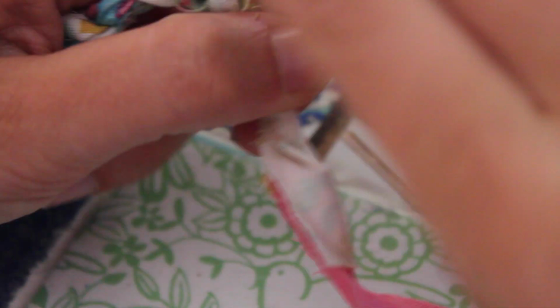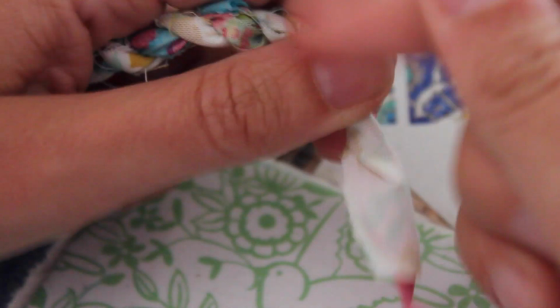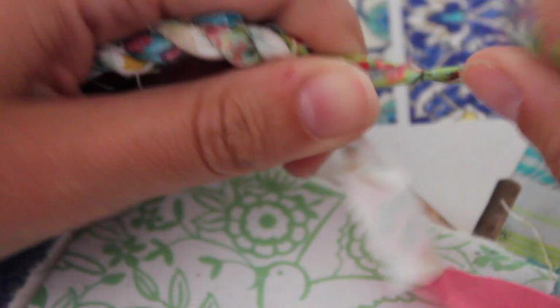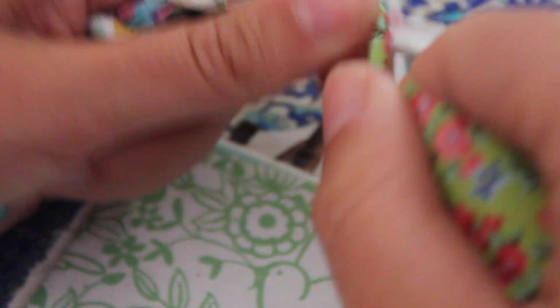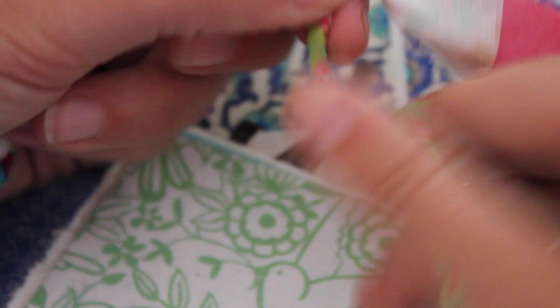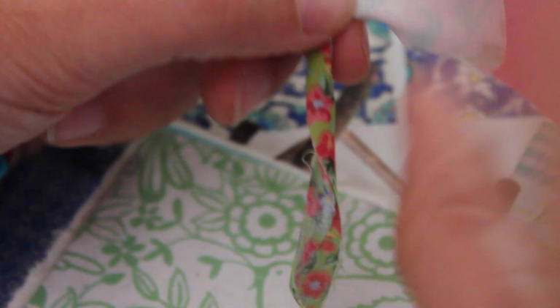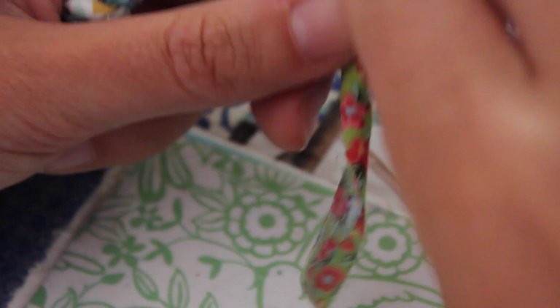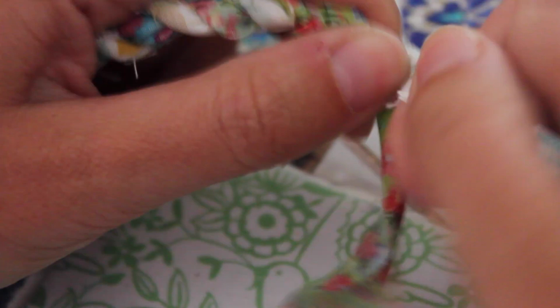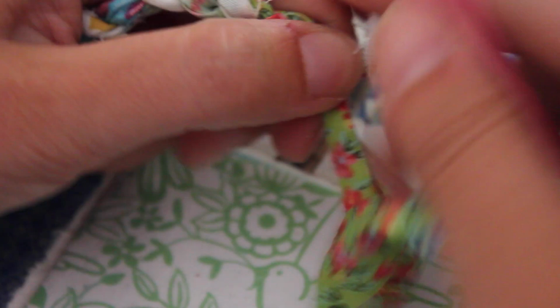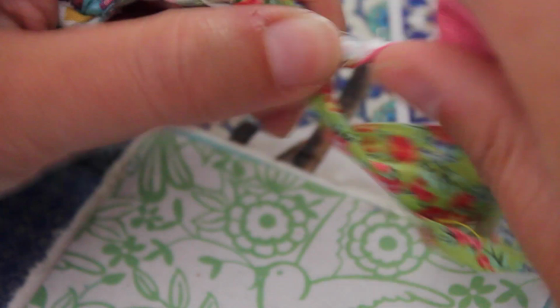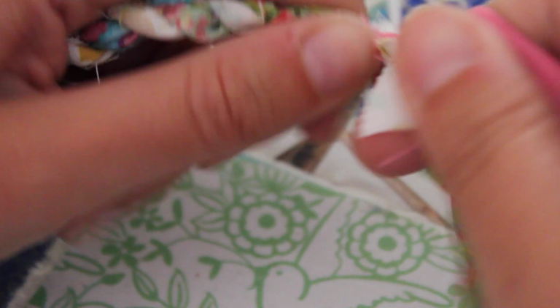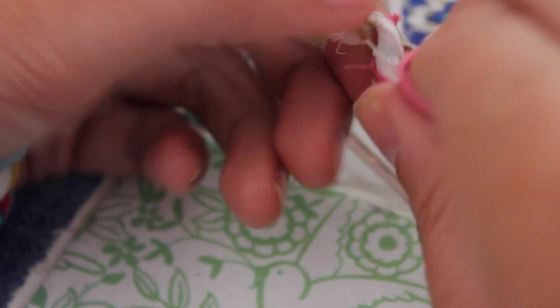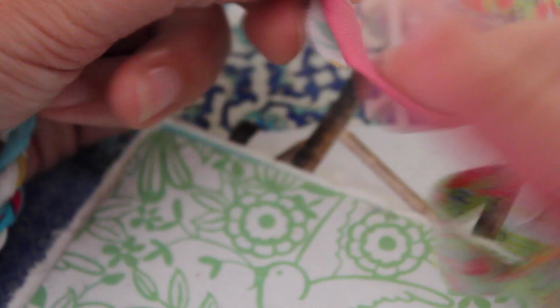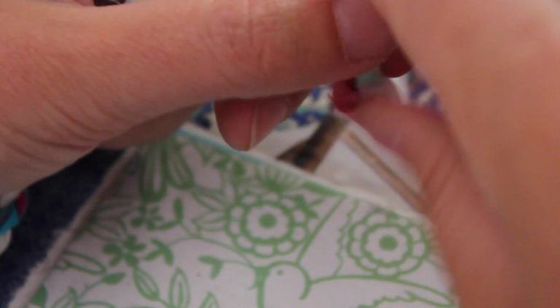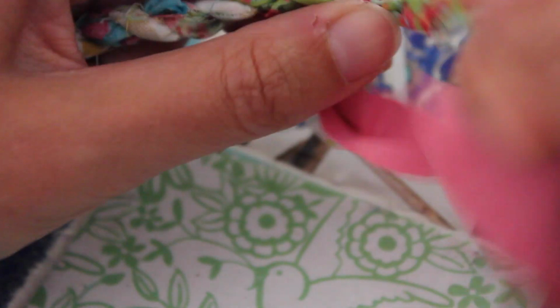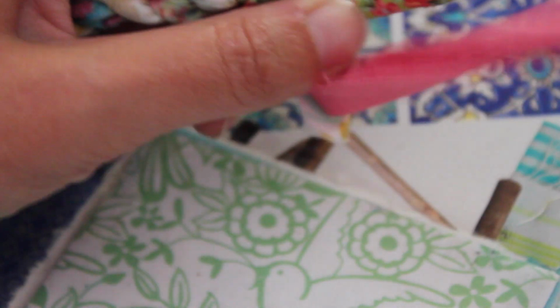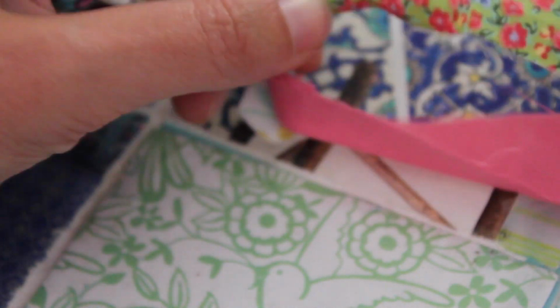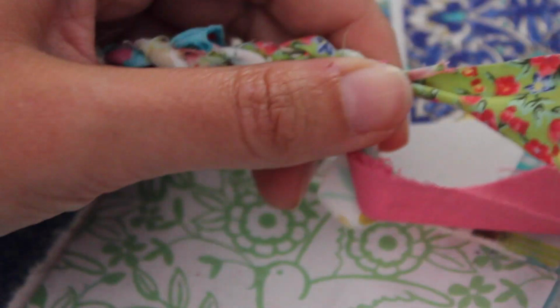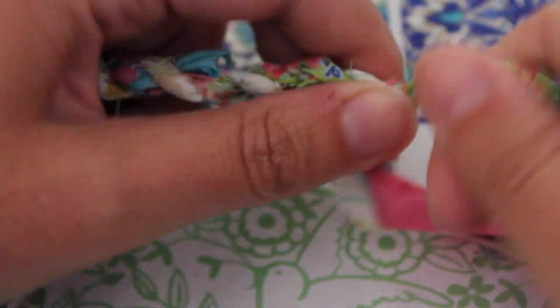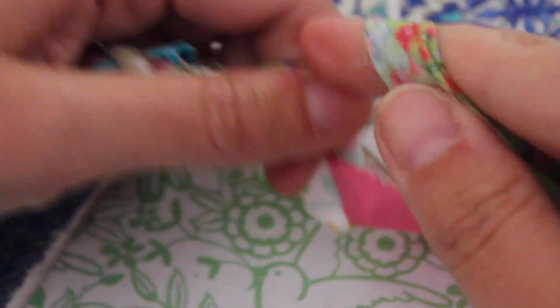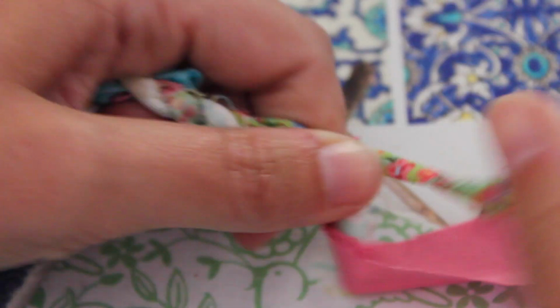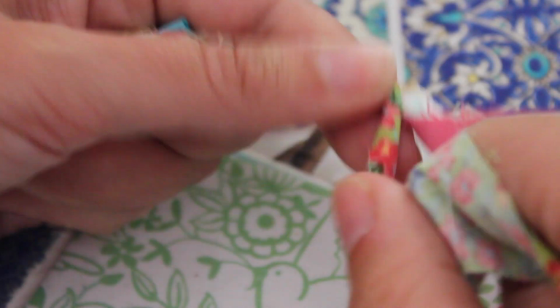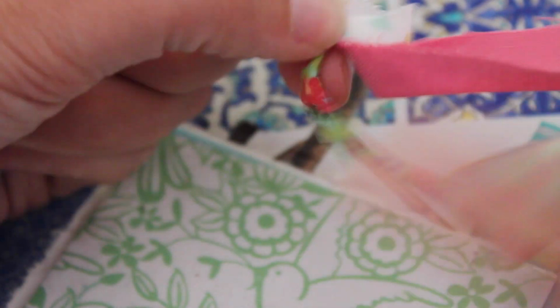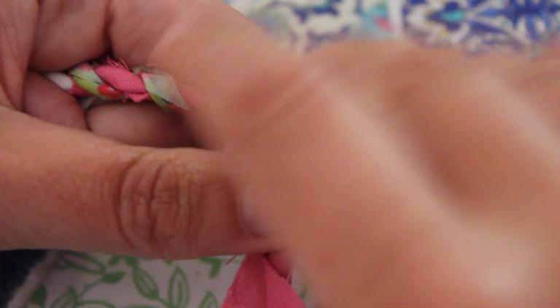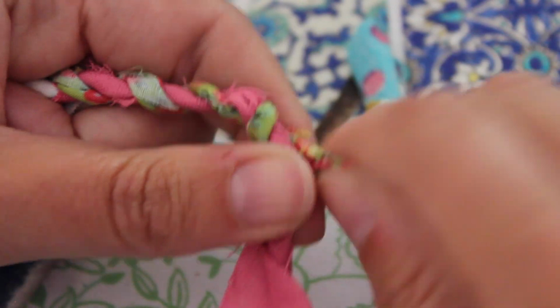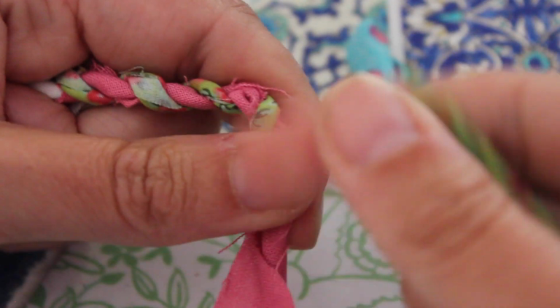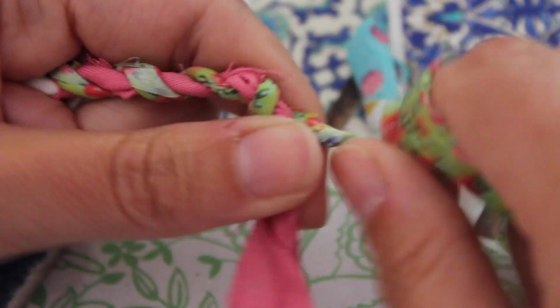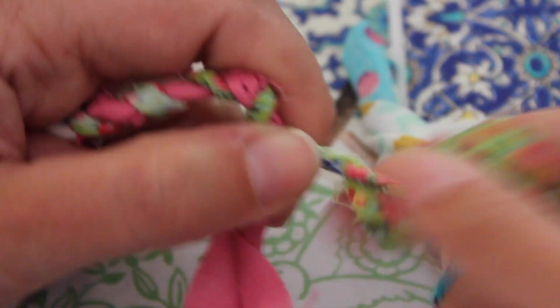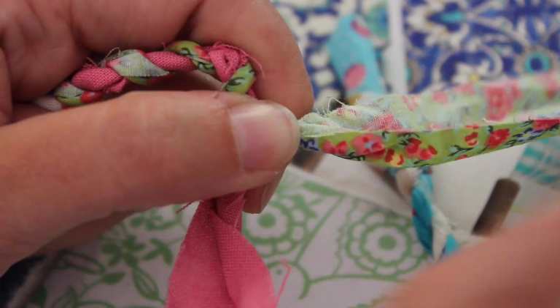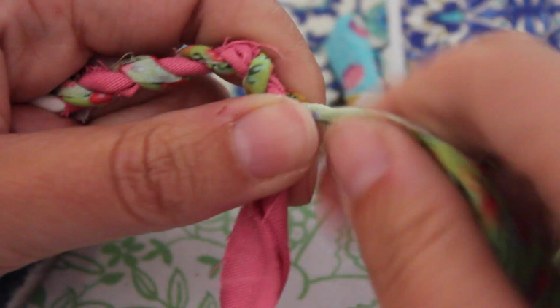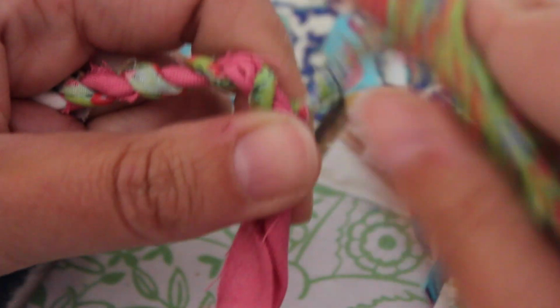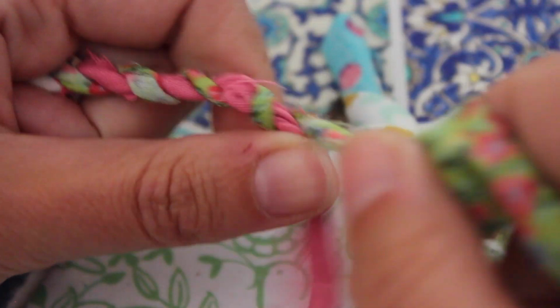You can do this, of course, in just one color fabric to have a monochrome look, but I really like all the different patterns and colors together. Simply keep twisting until you have the desired length of twine.